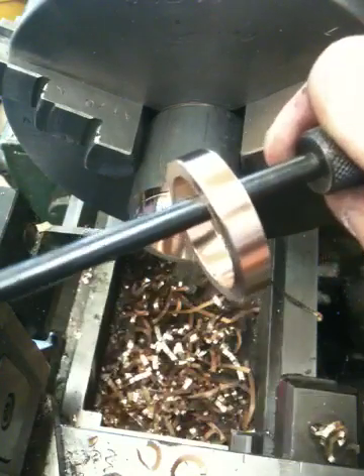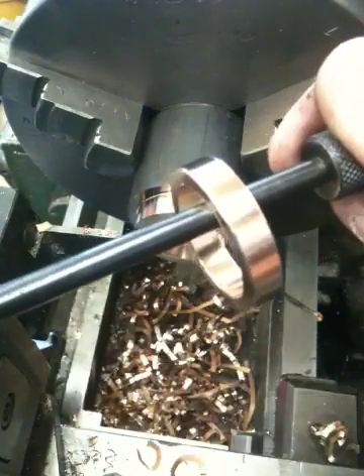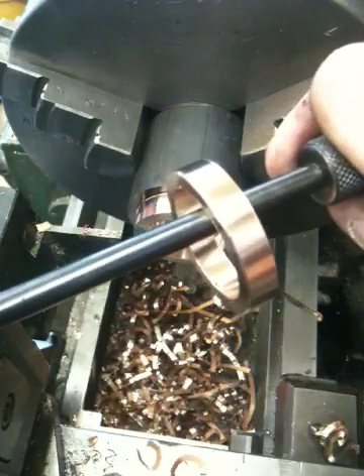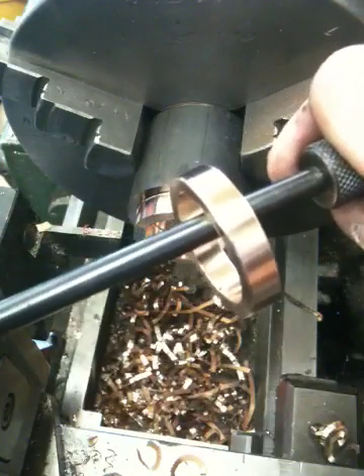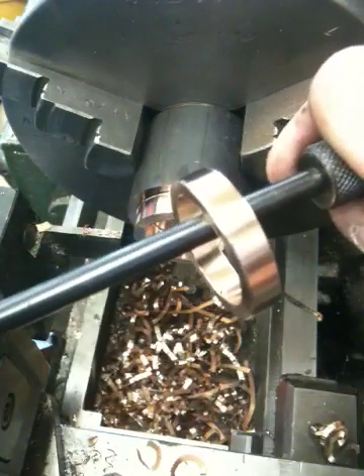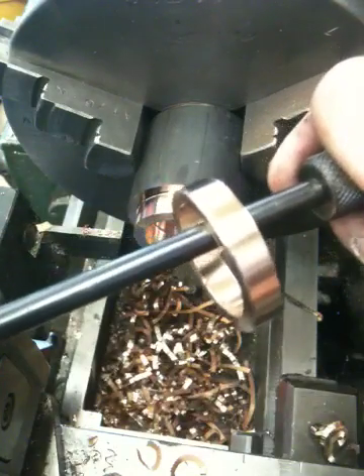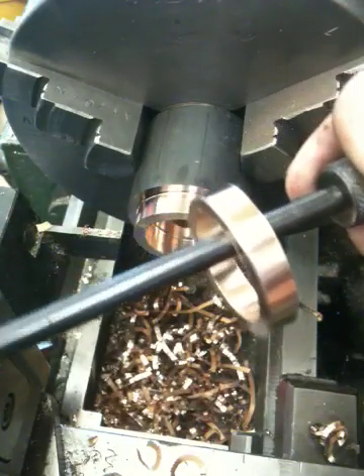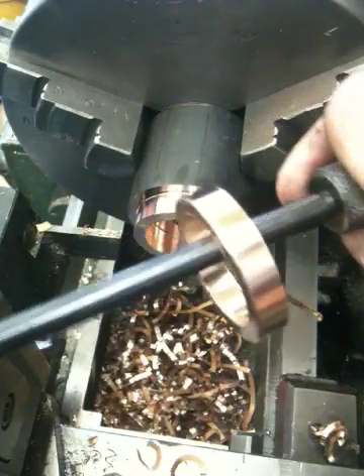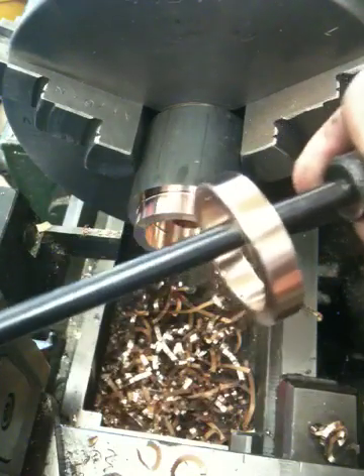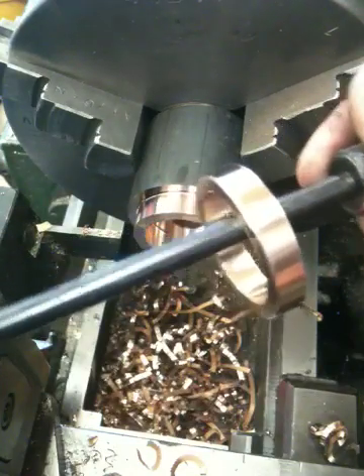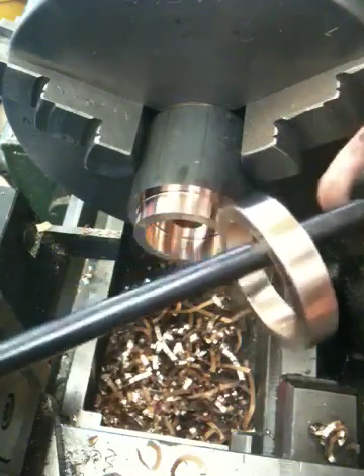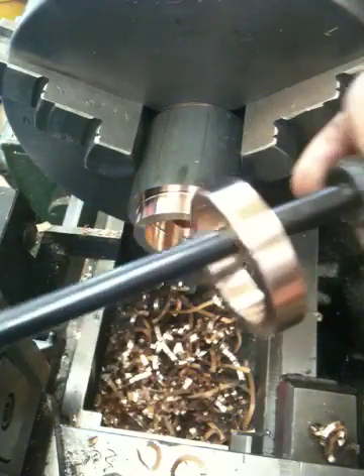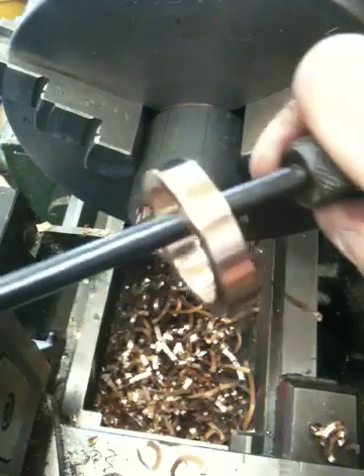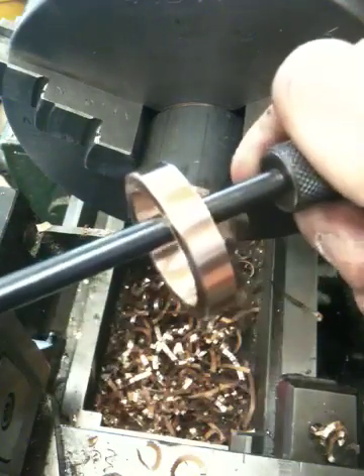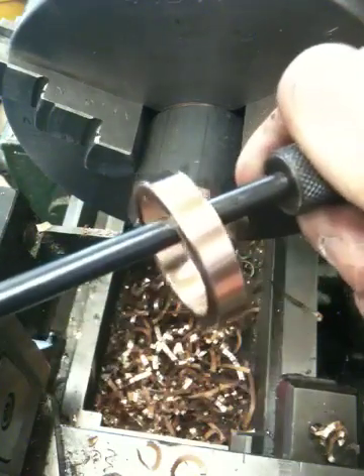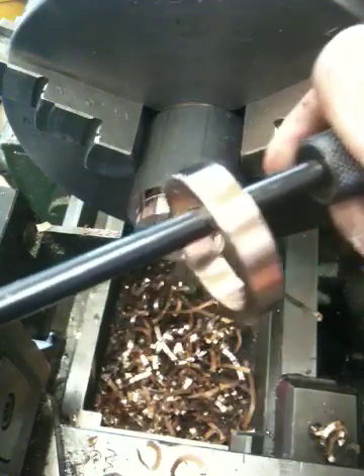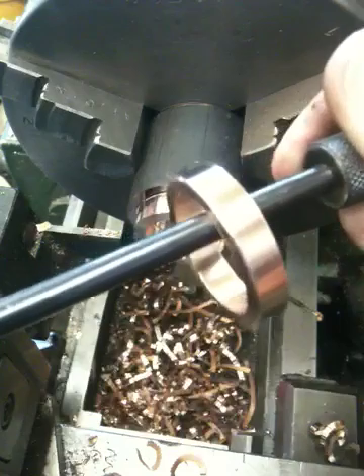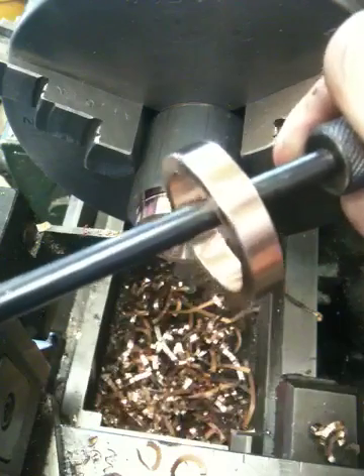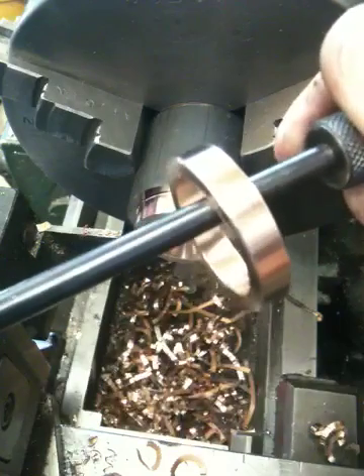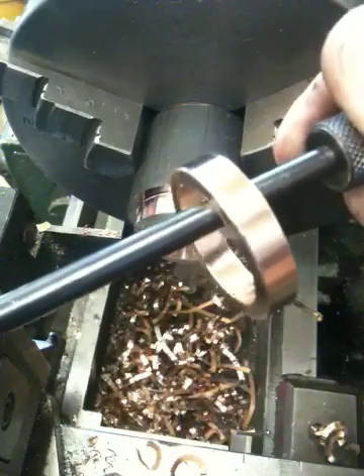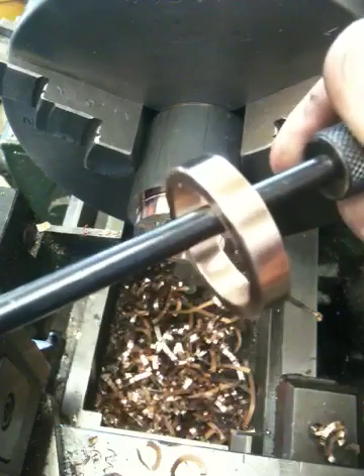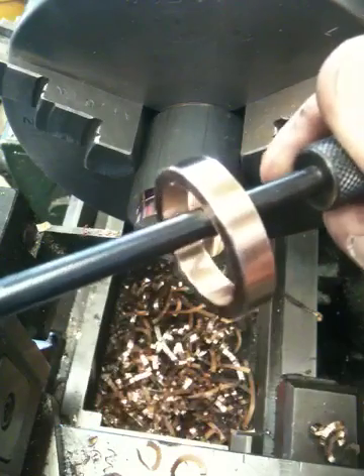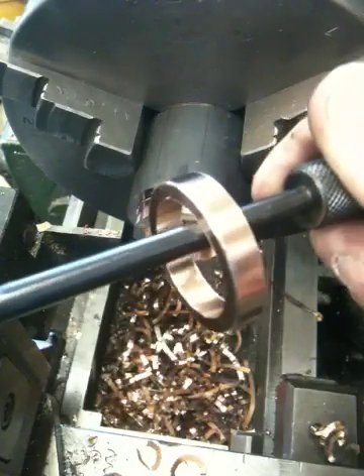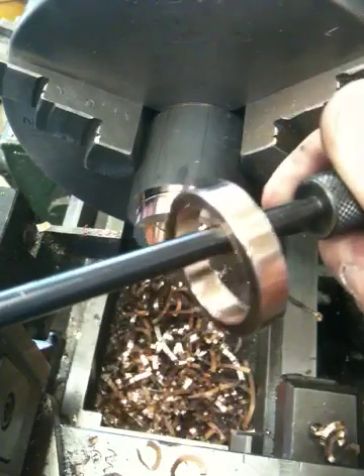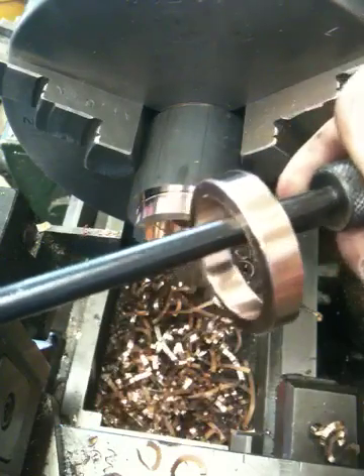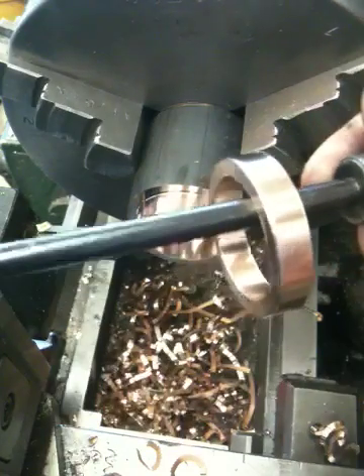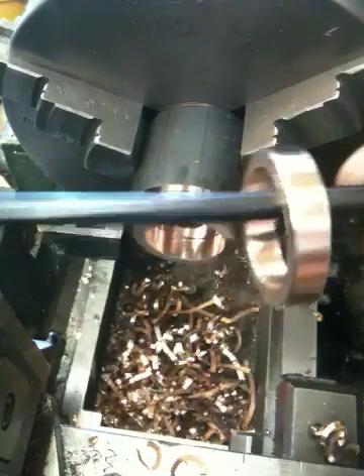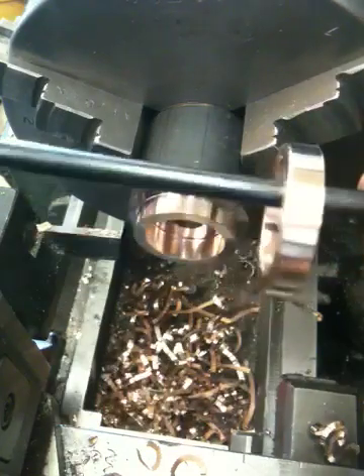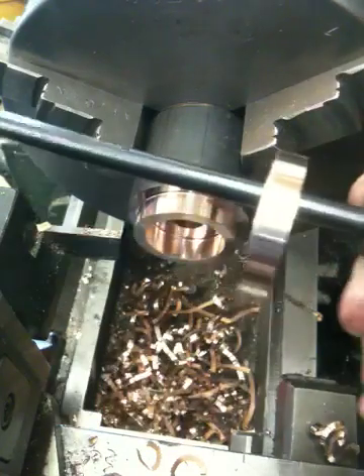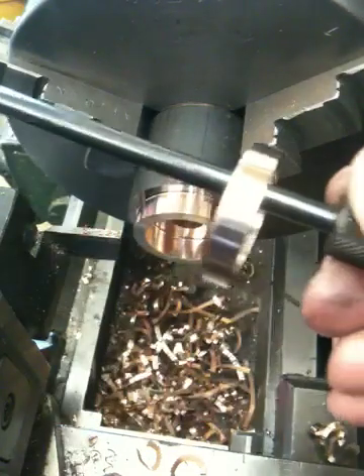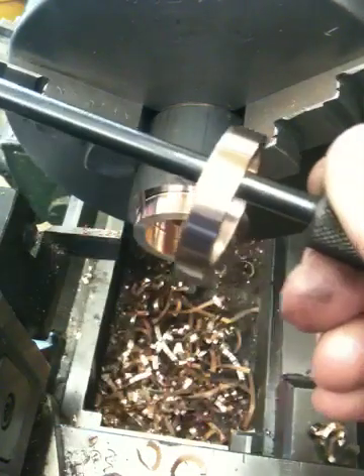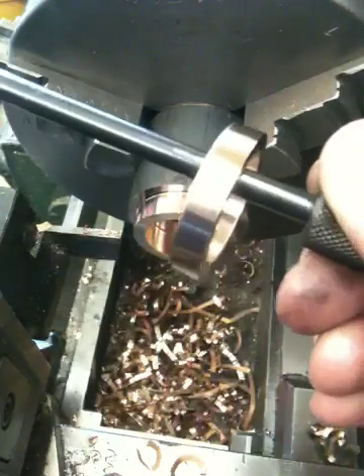So there you have it. Unfortunately the thing is blazing hot so it's kind of hard for me to hold. I will finish parting off the second seat and we'll install these in the heads and get this thing back on the road.